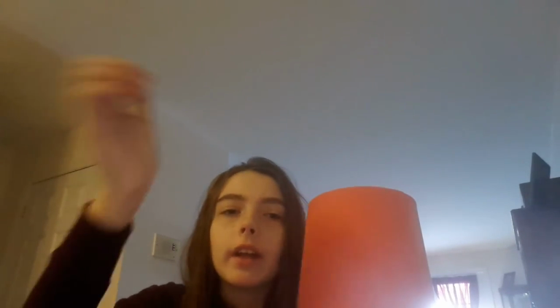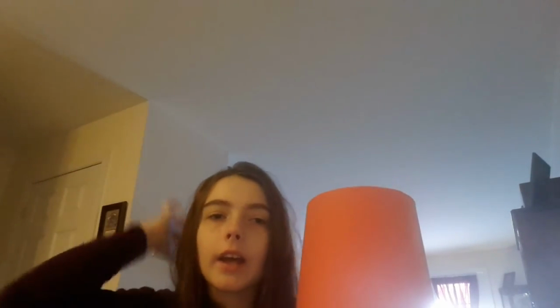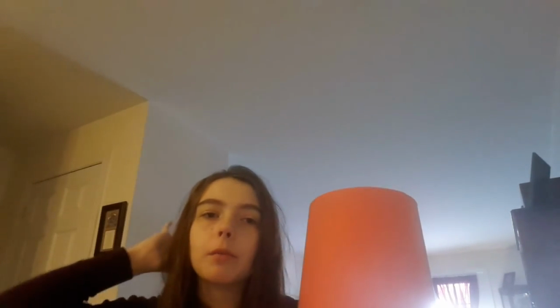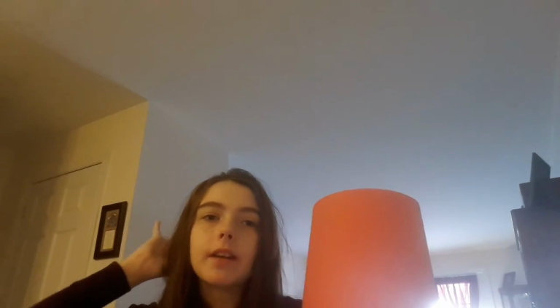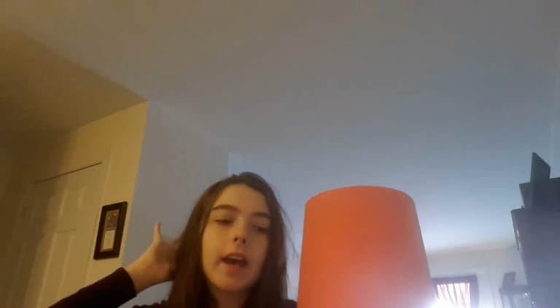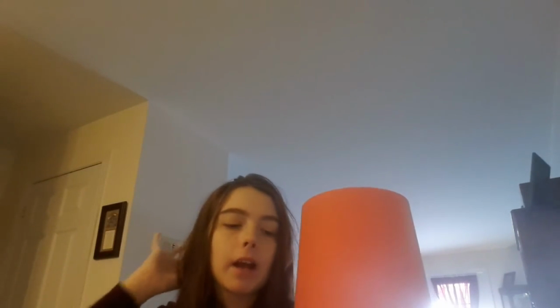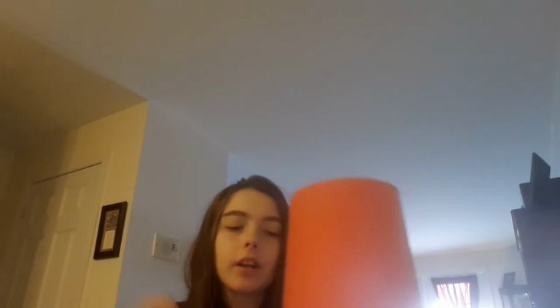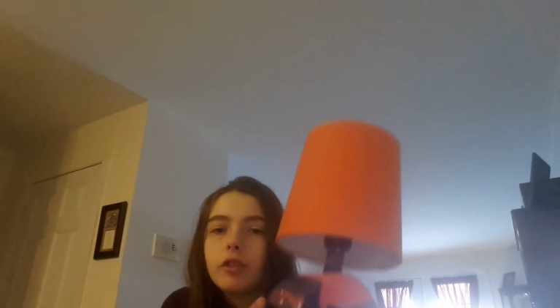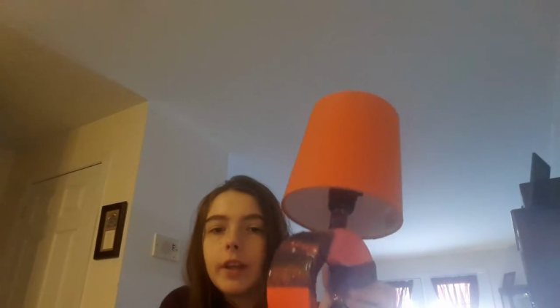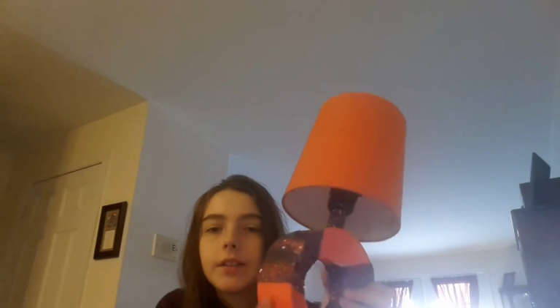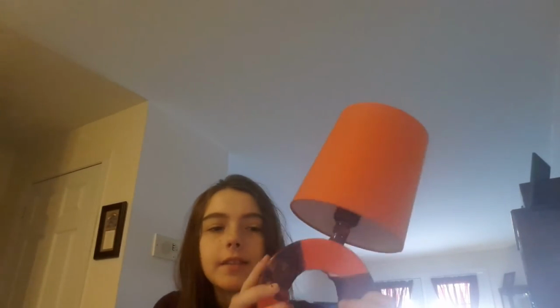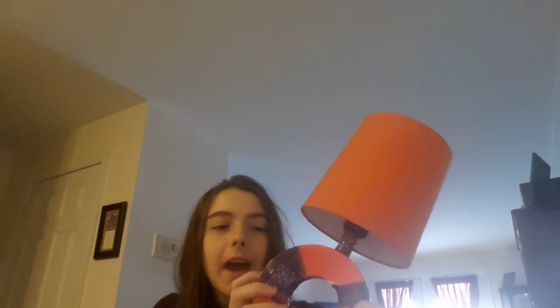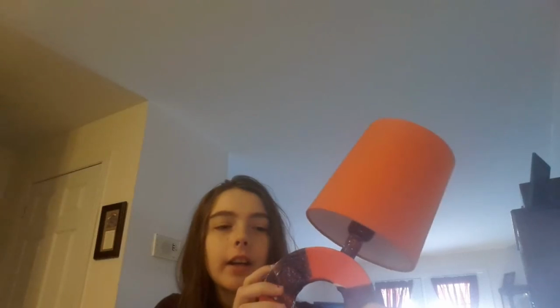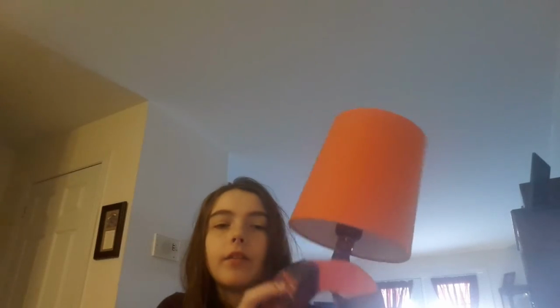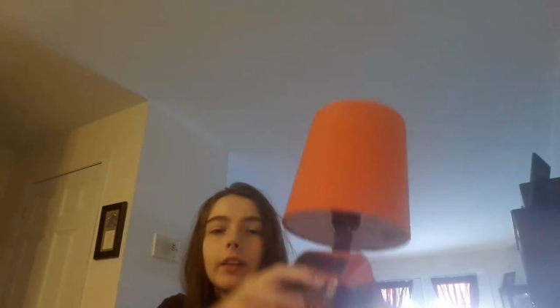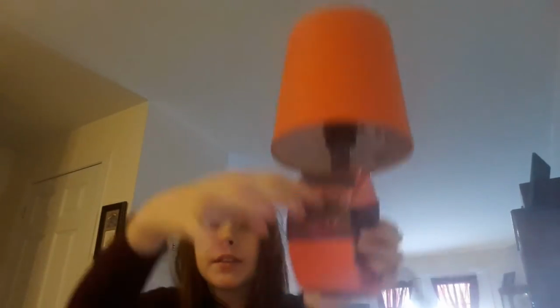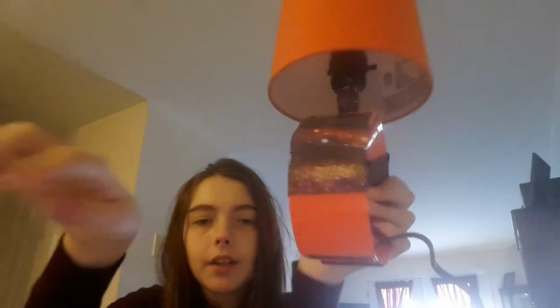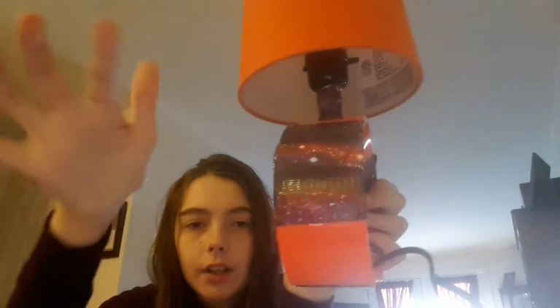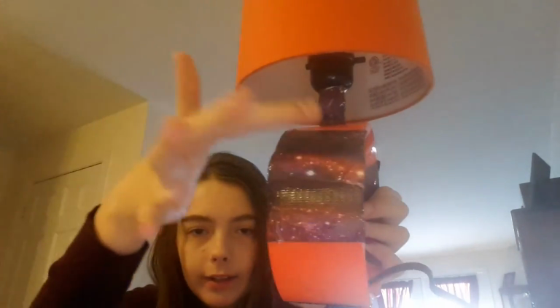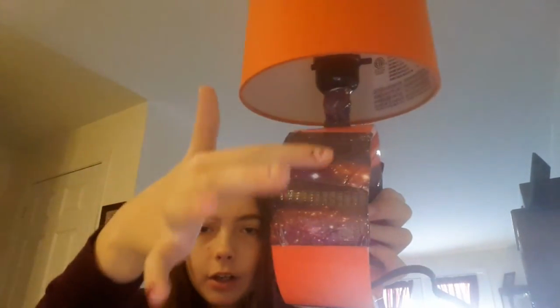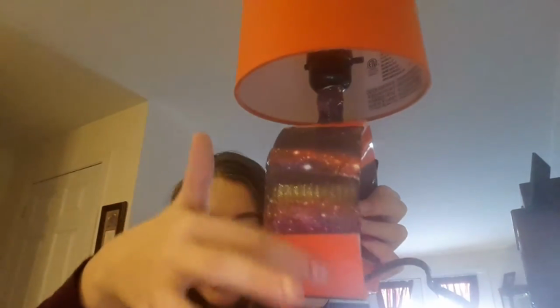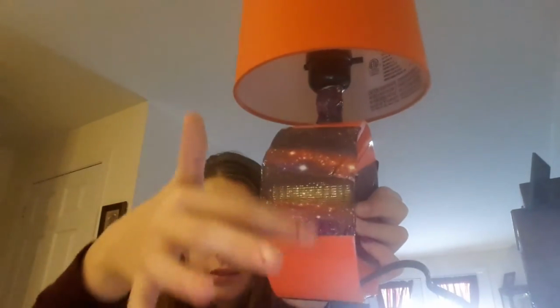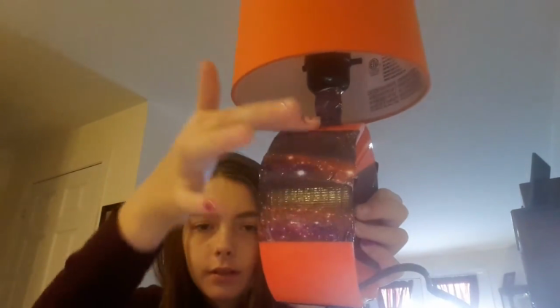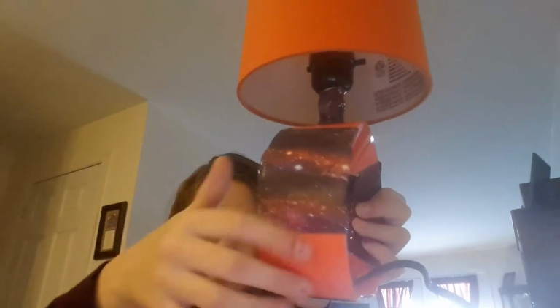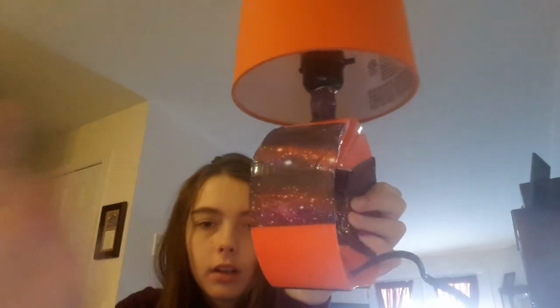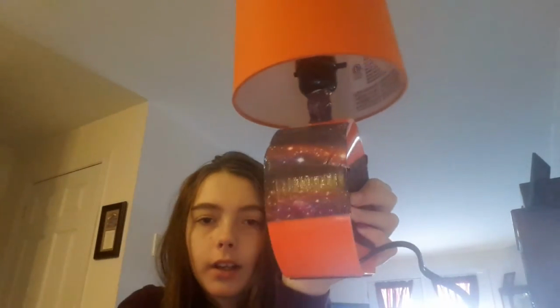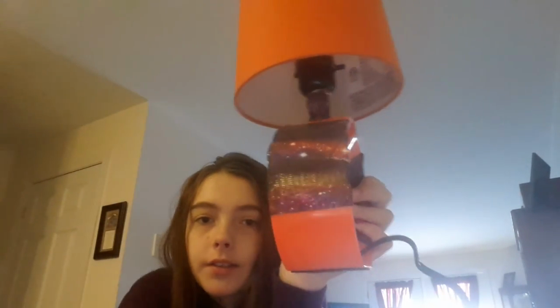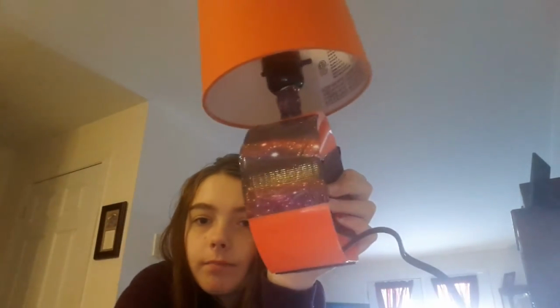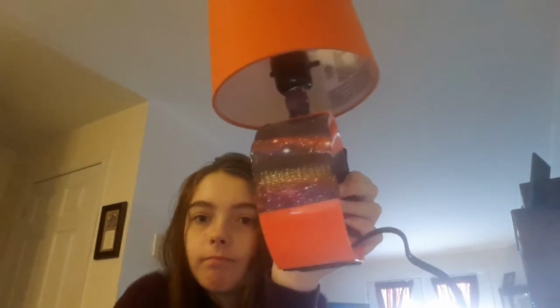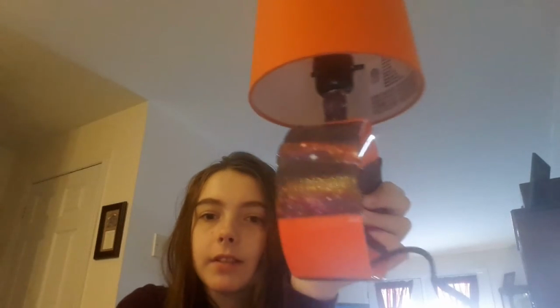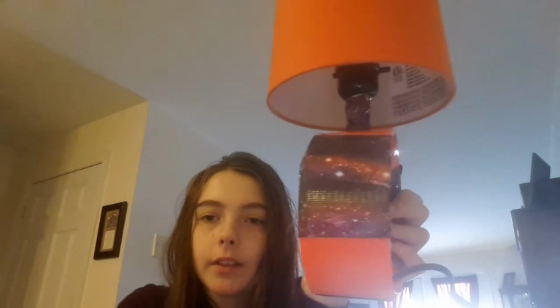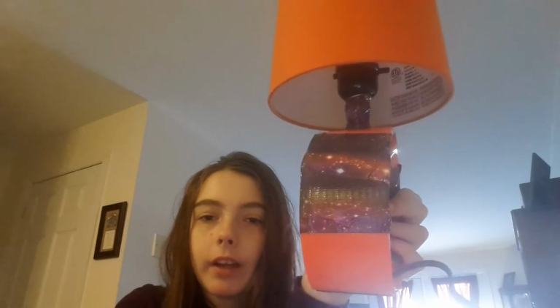Hey guys, so I'm not done yet, but I thought I should show you this. It doesn't matter if it looks quite bad or not, because it's a fact of light.